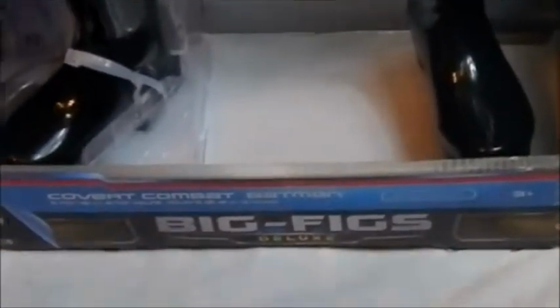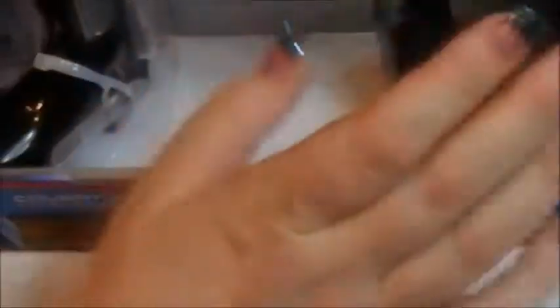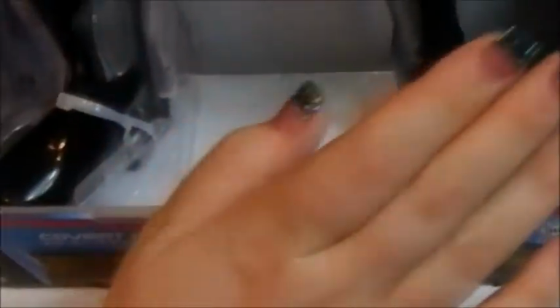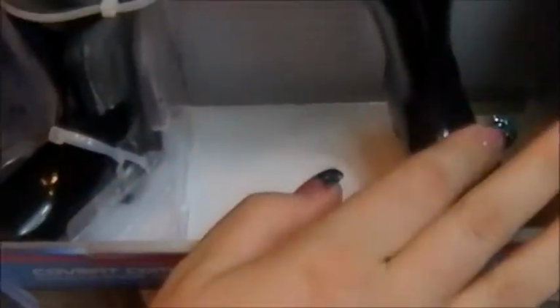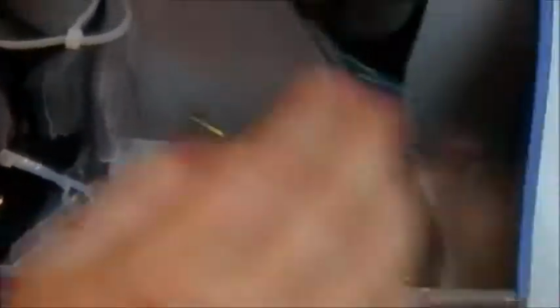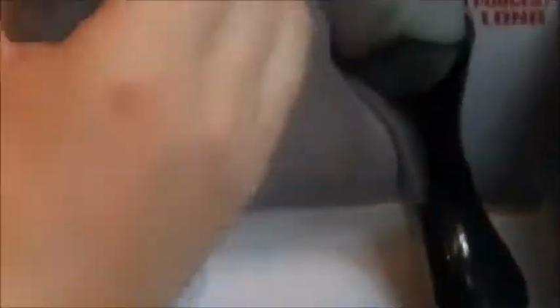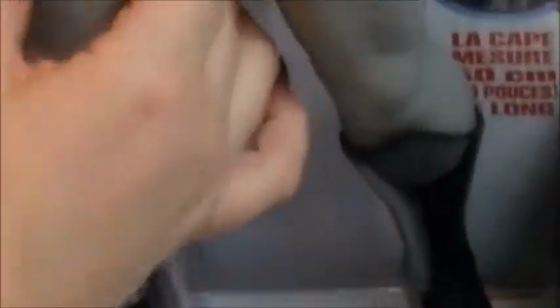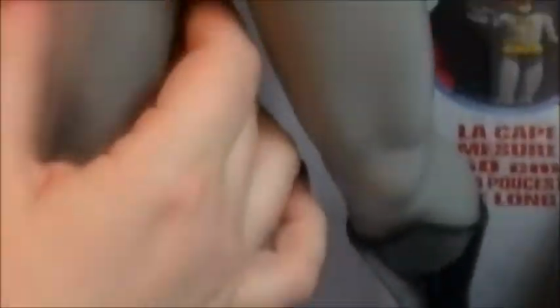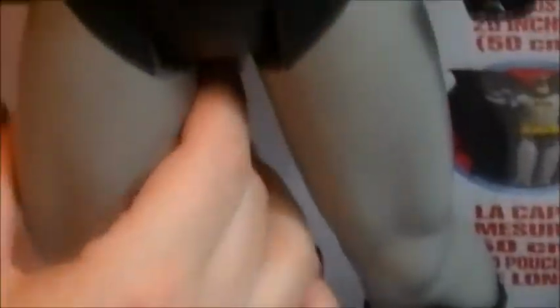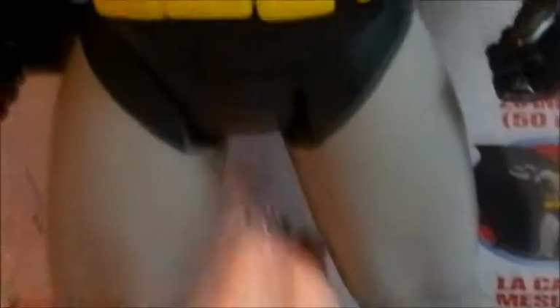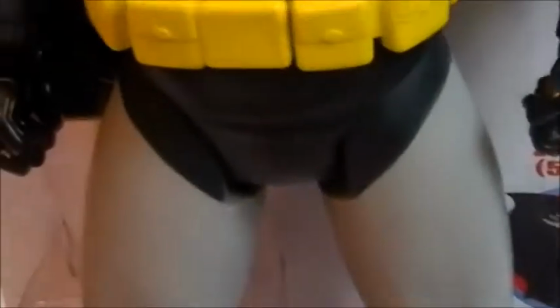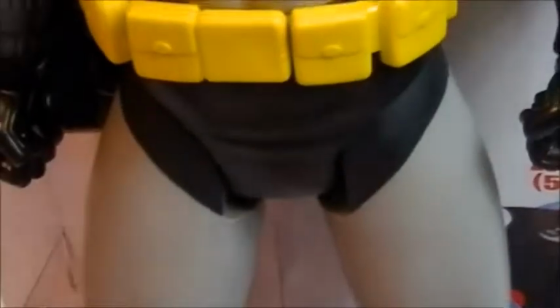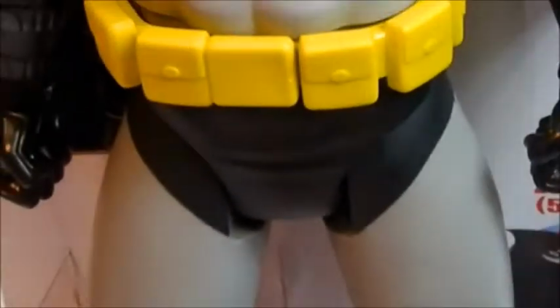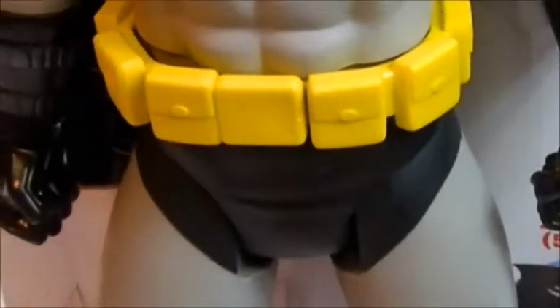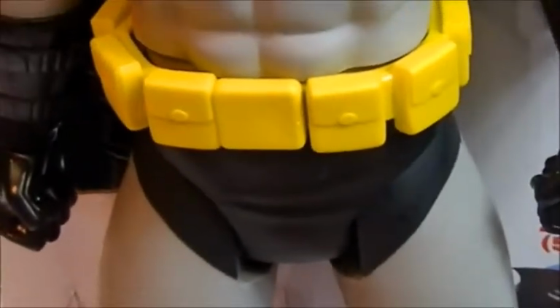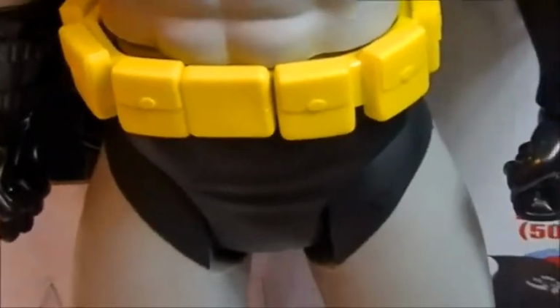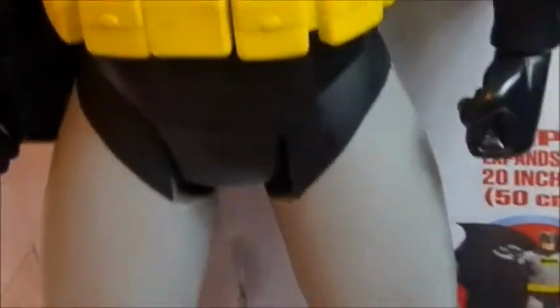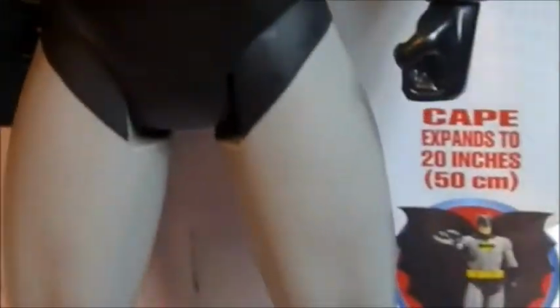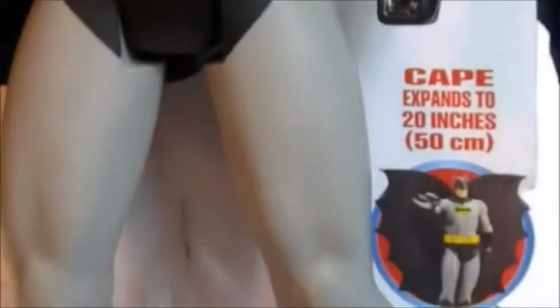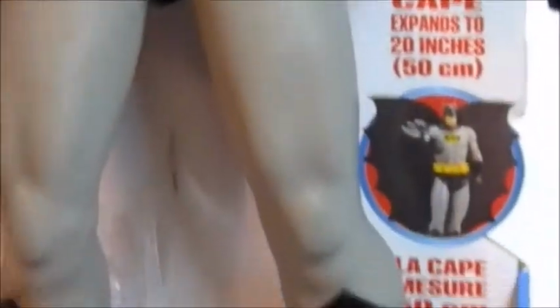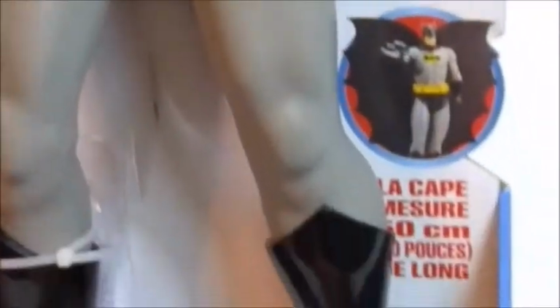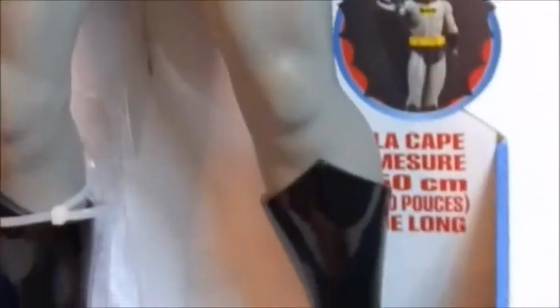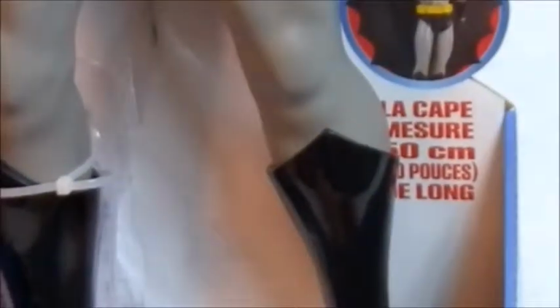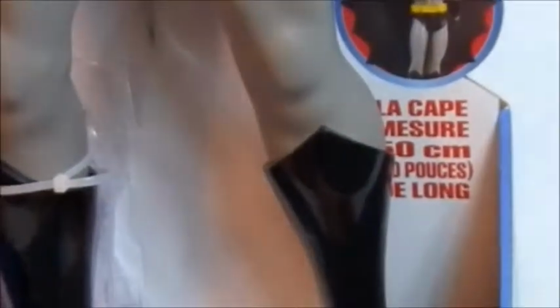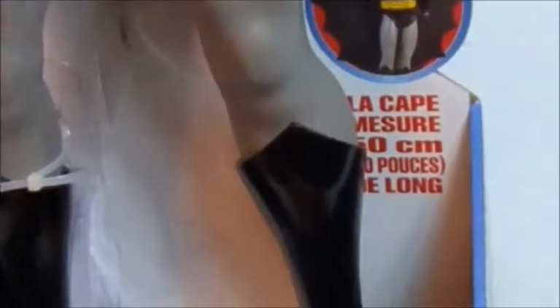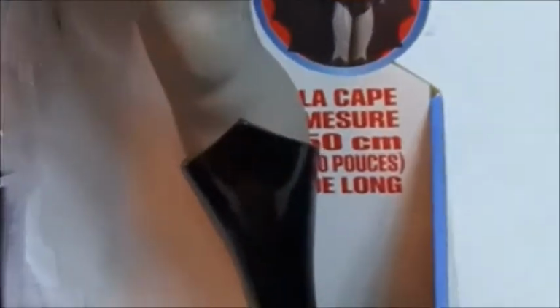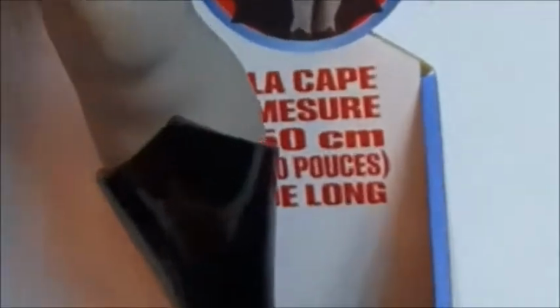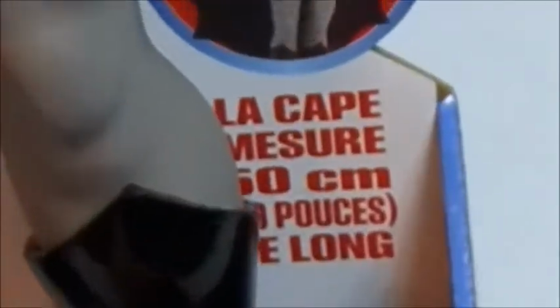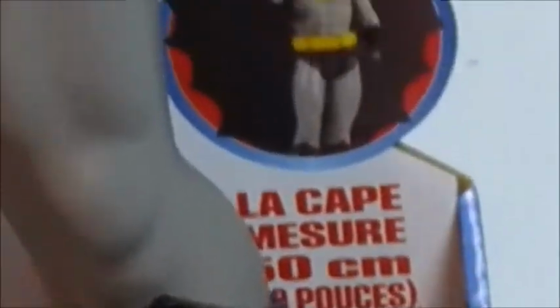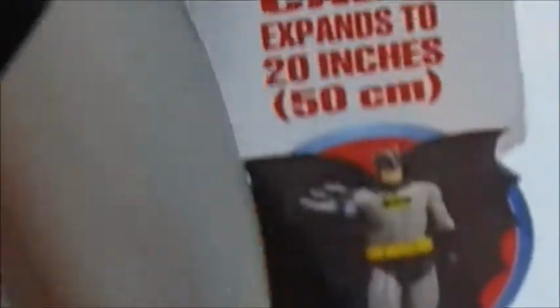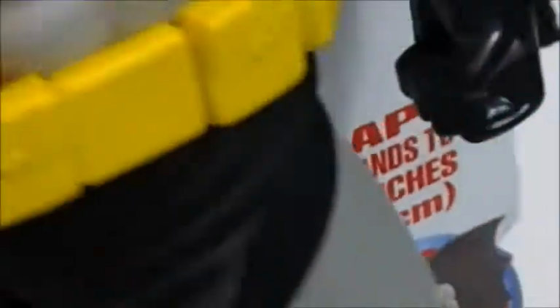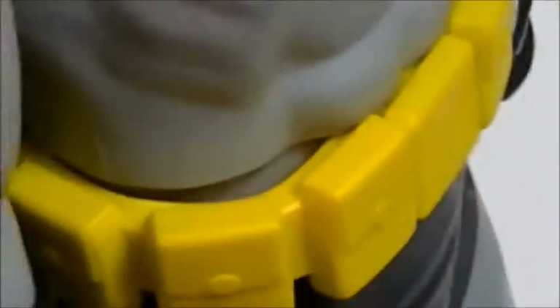Found him at Toys R Us. We actually saw him — I believe it was last week. We picked him up today while we were out. He takes three AA batteries, but they're already included.